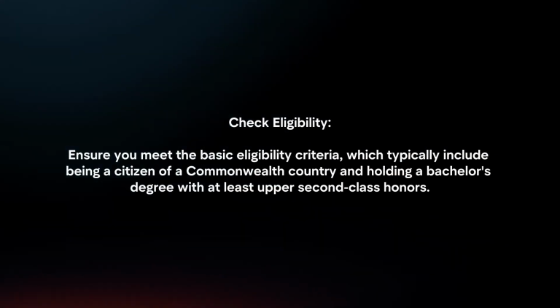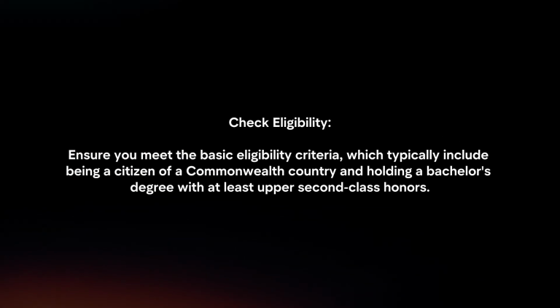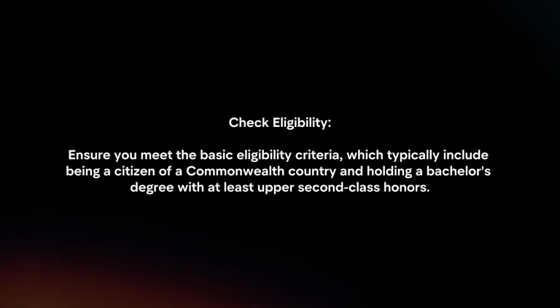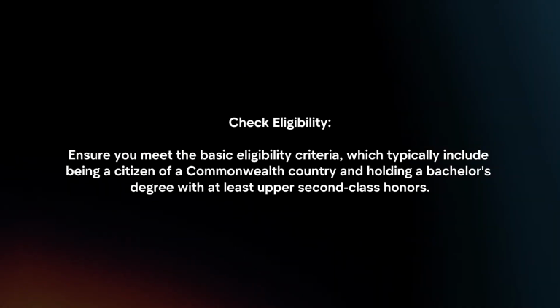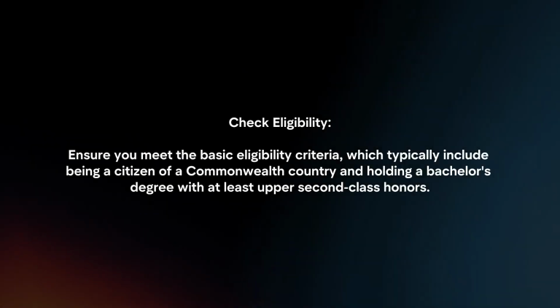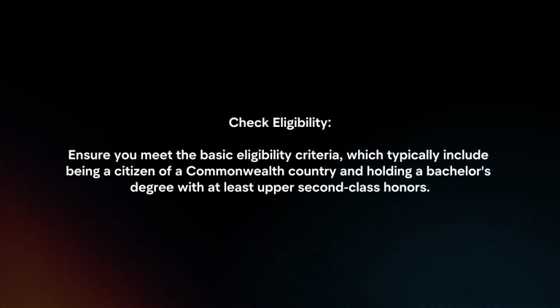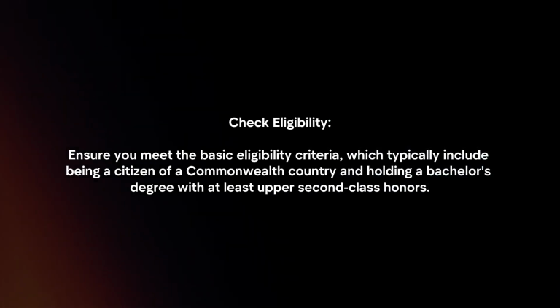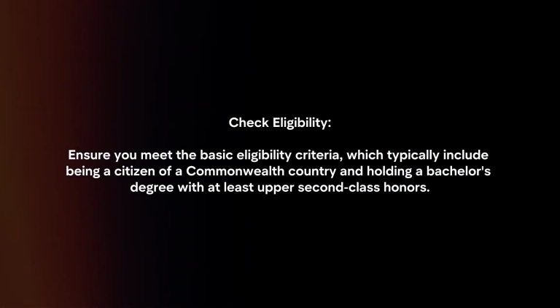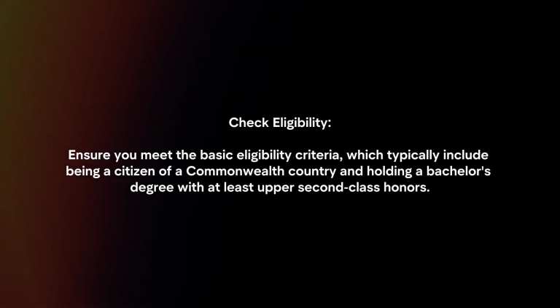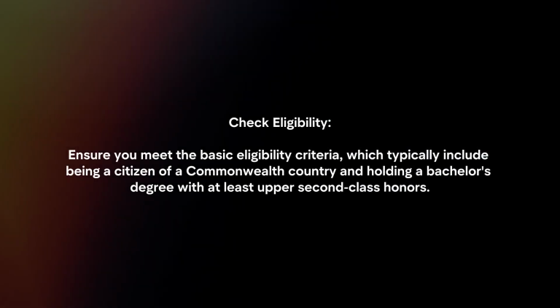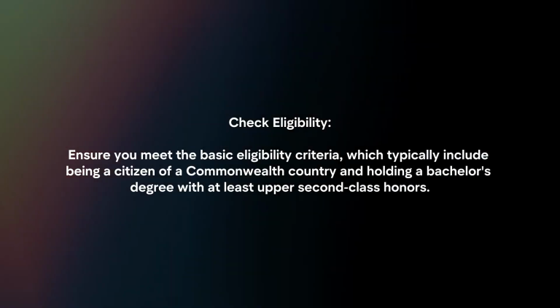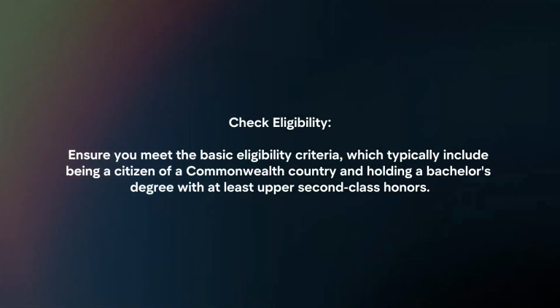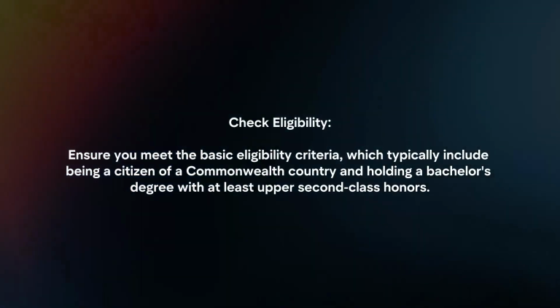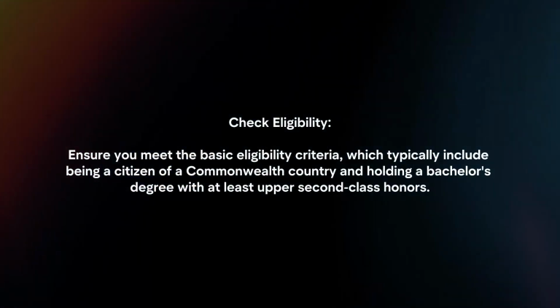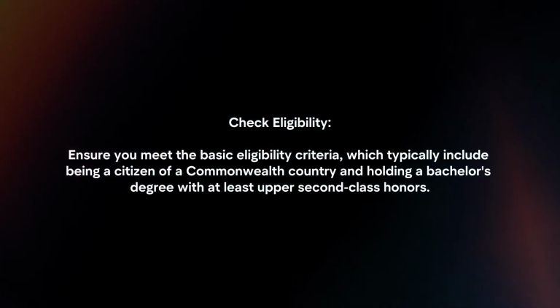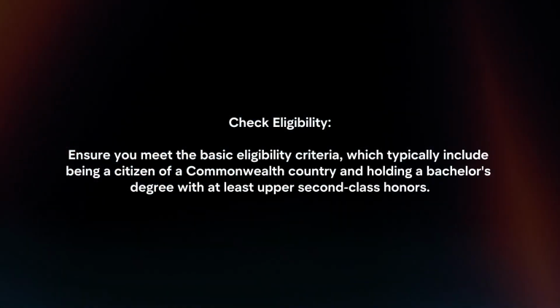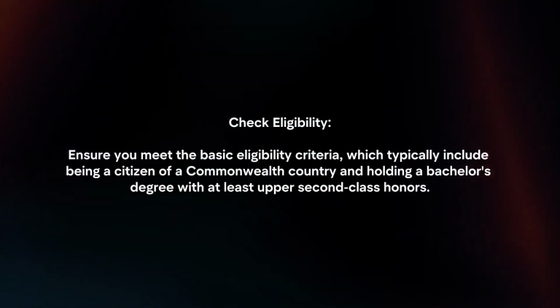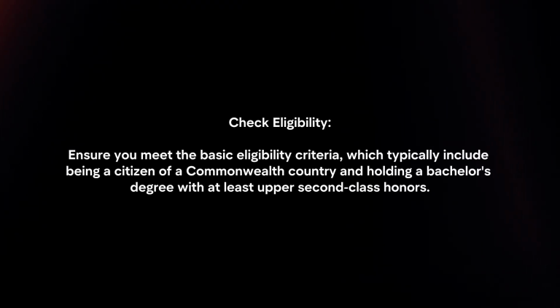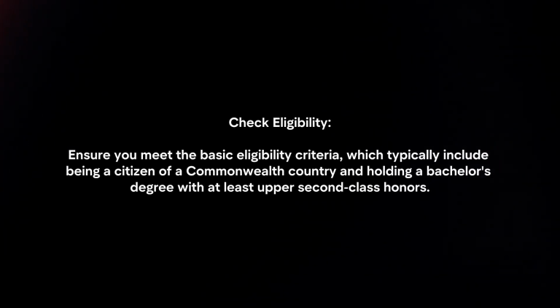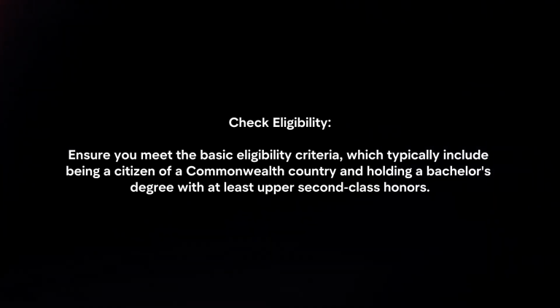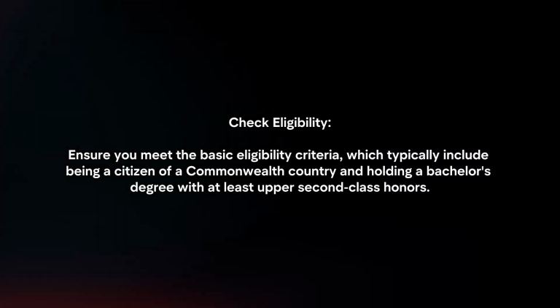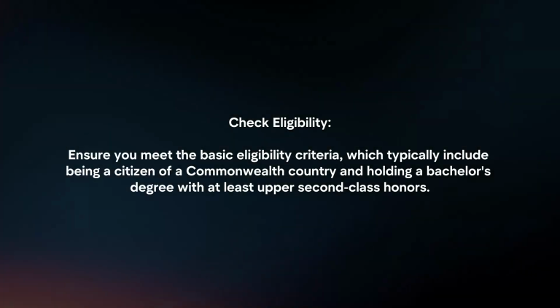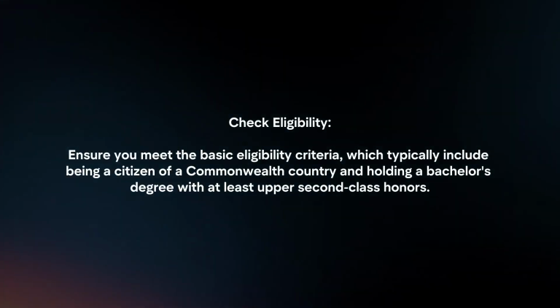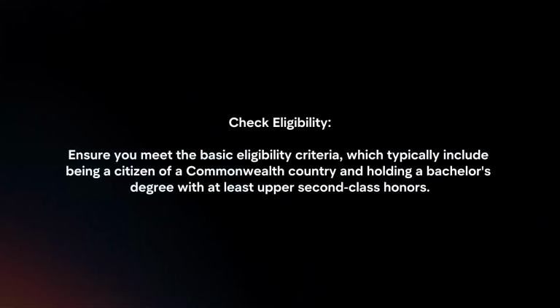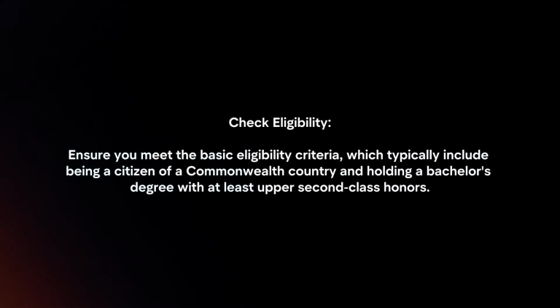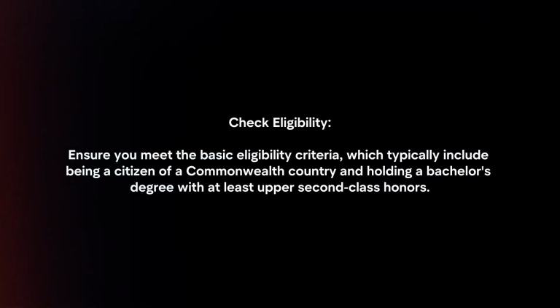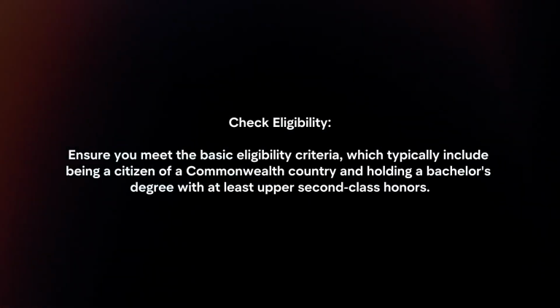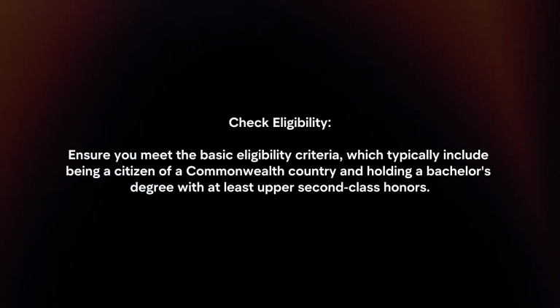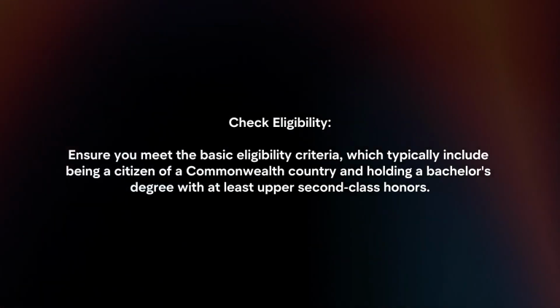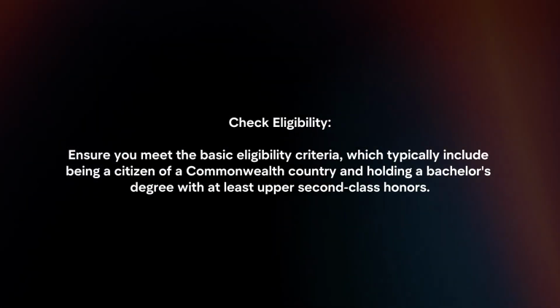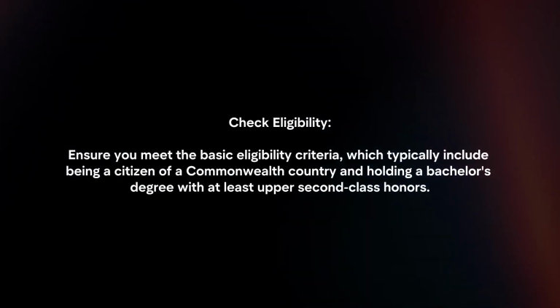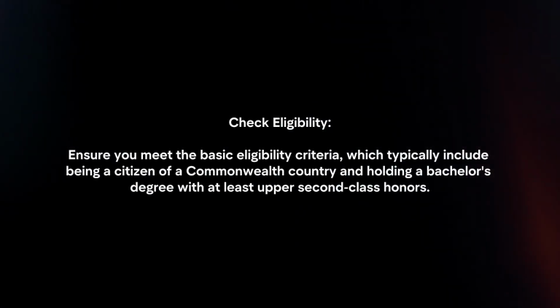Check eligibility. Ensure you meet the basic eligibility criteria, which typically include being a citizen of a Commonwealth country and holding a bachelor's degree with at least upper second class honors.